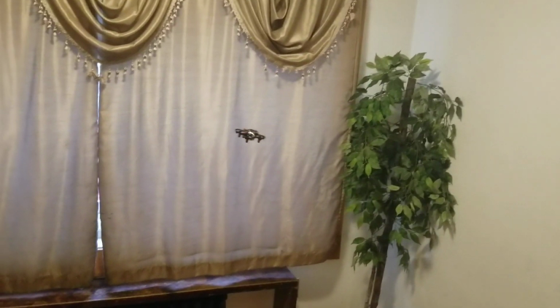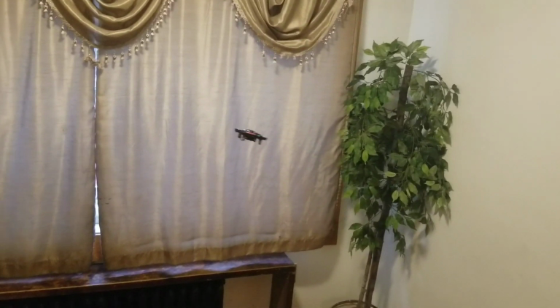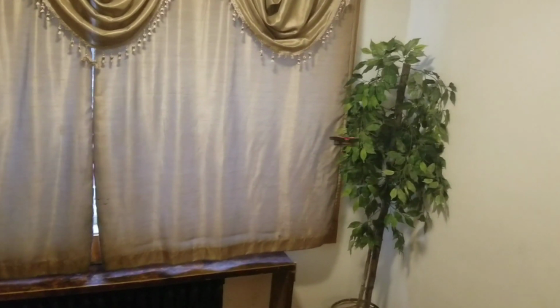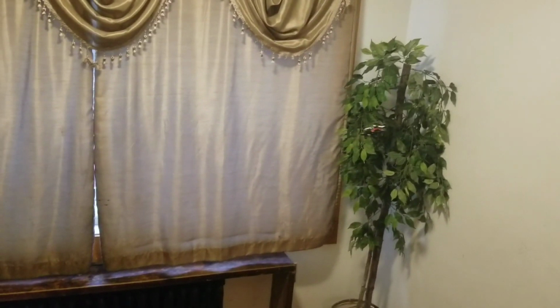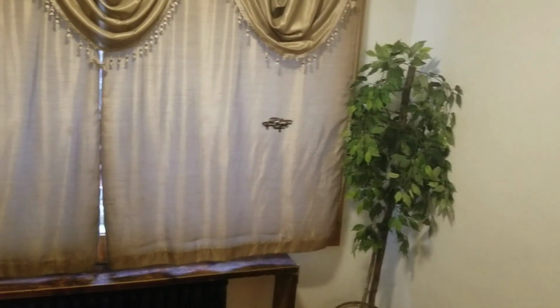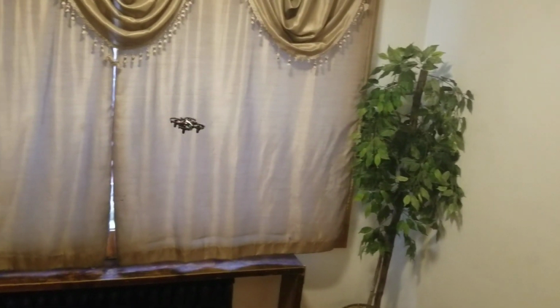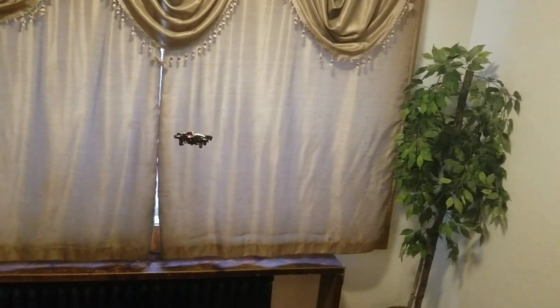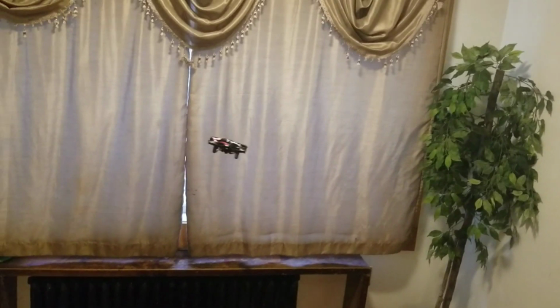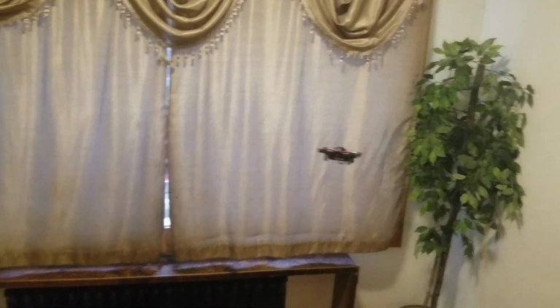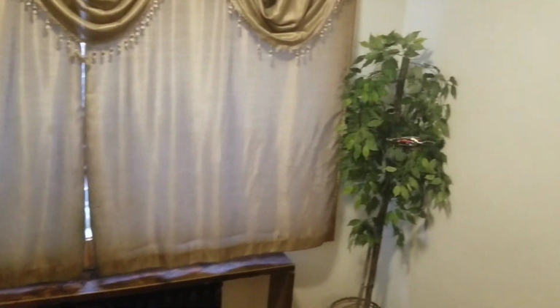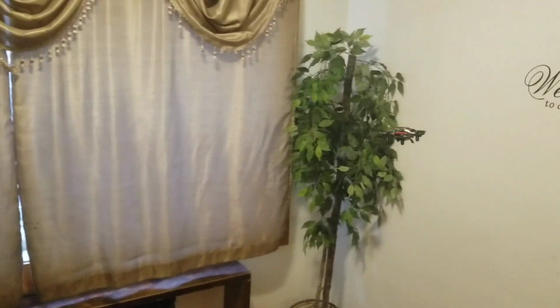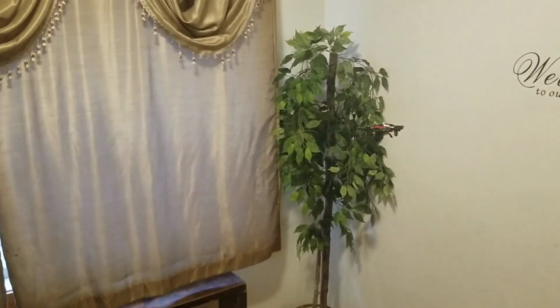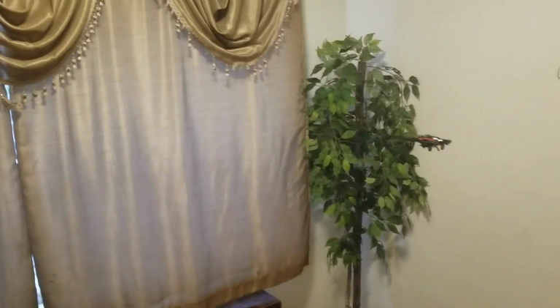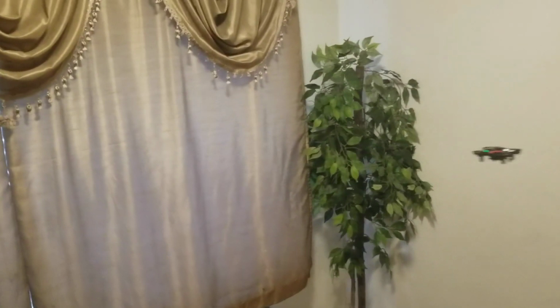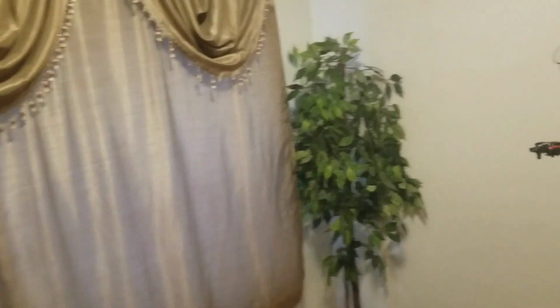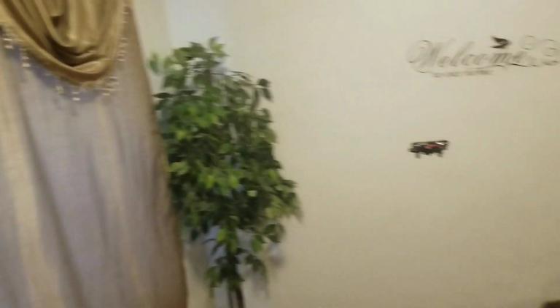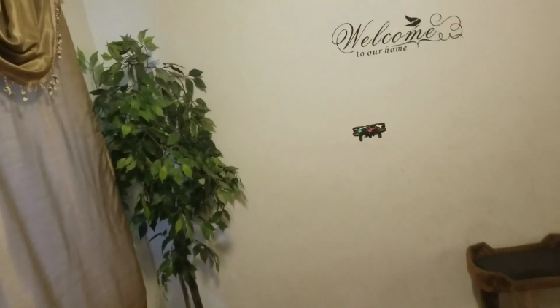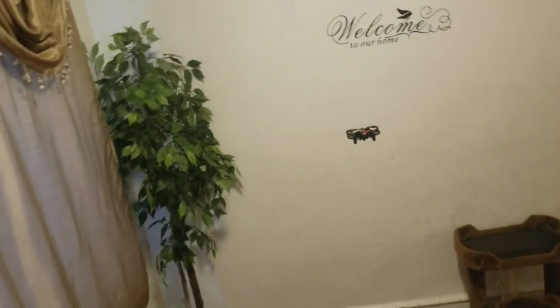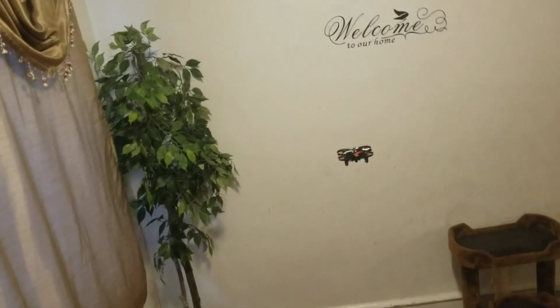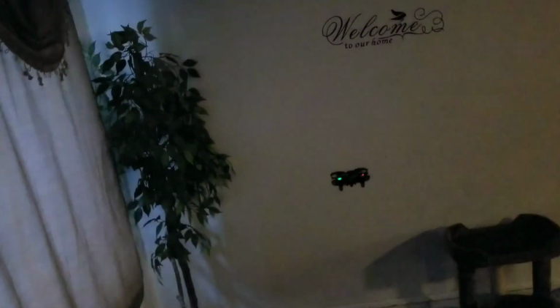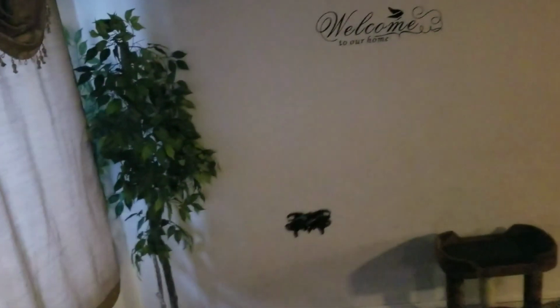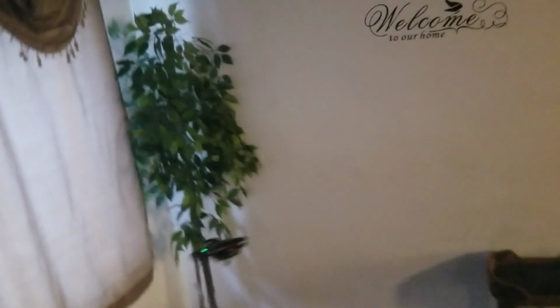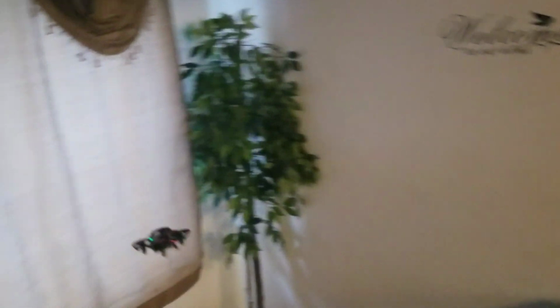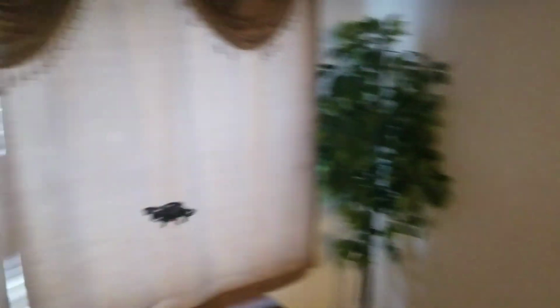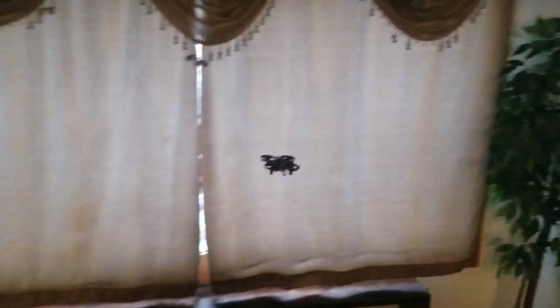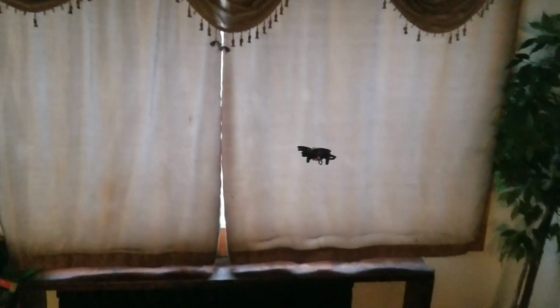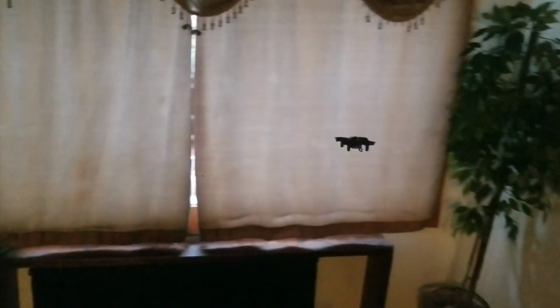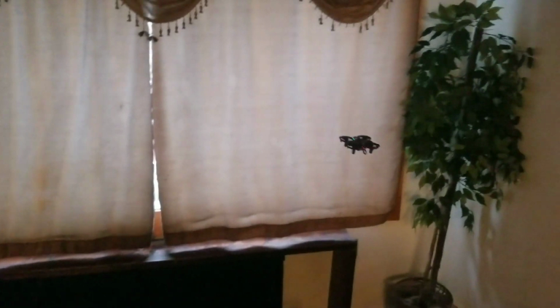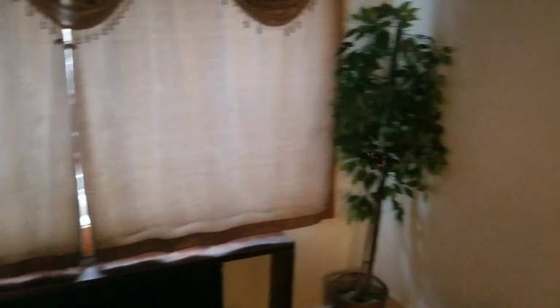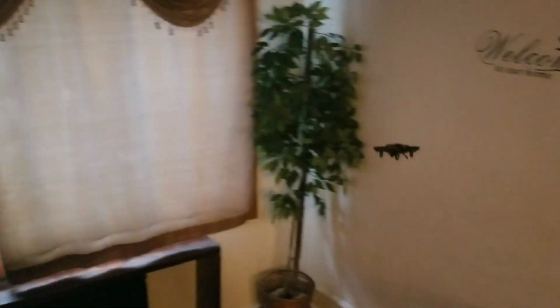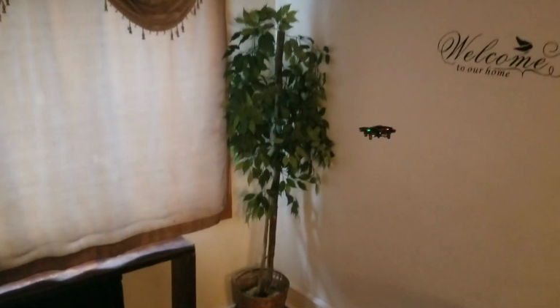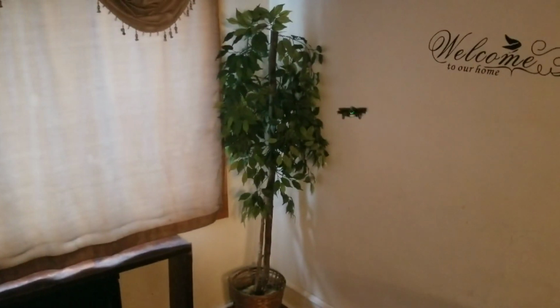It only has two lights — I don't know if it'll fly nicely in the dark. Let's check it out in the dark before the battery dies. So it's not really that visible.